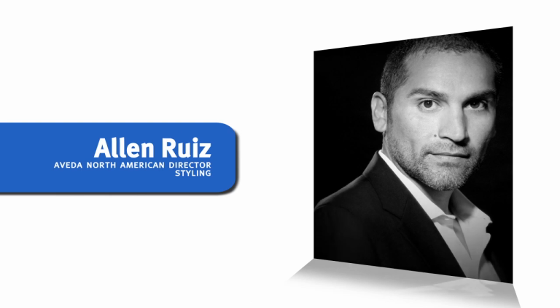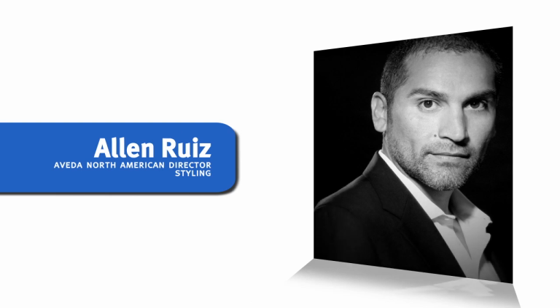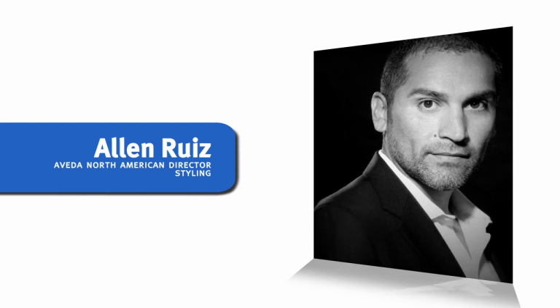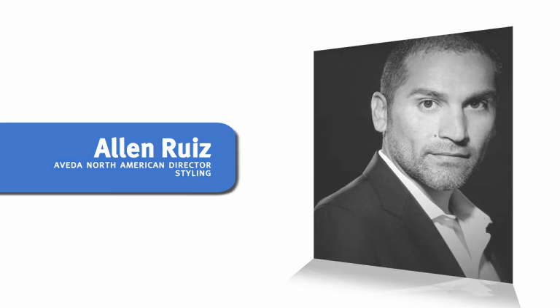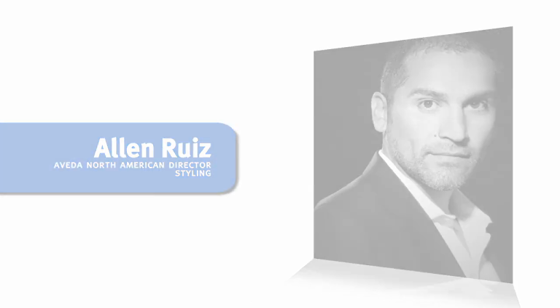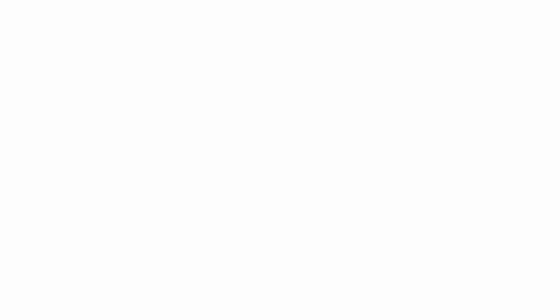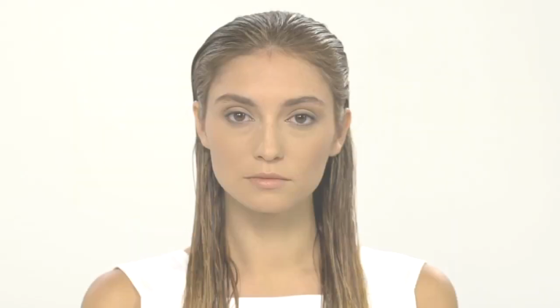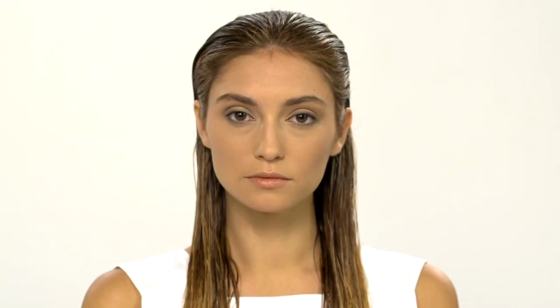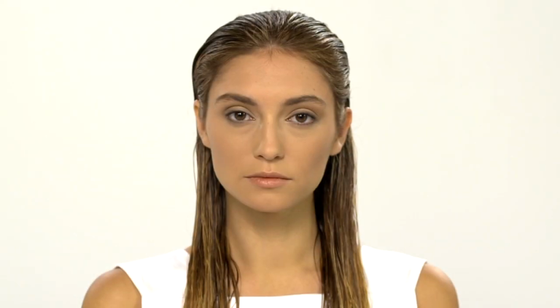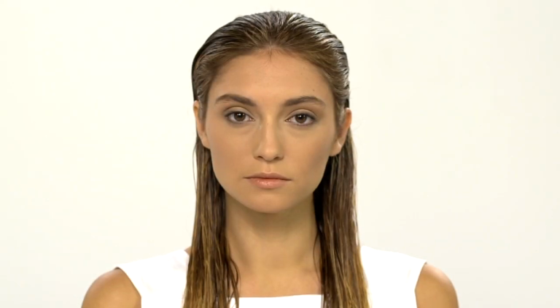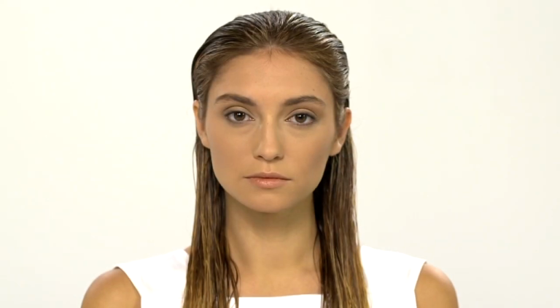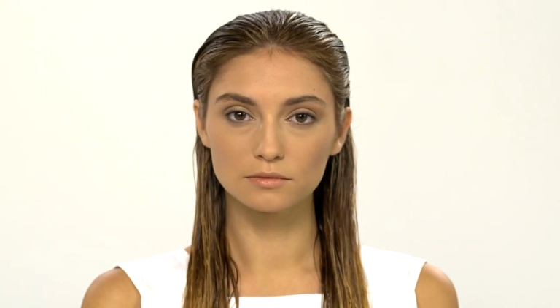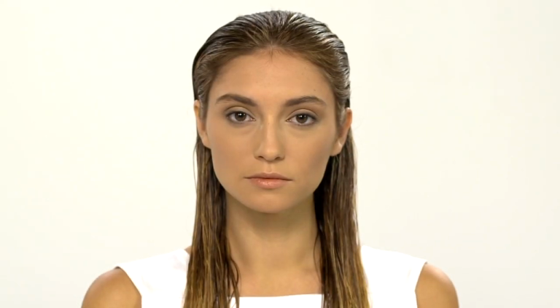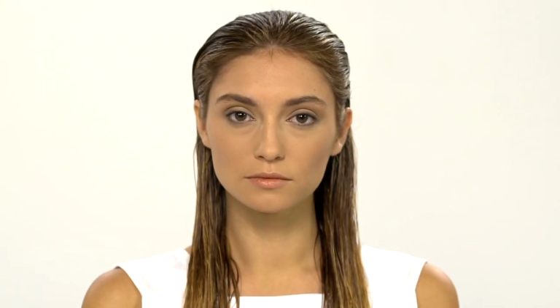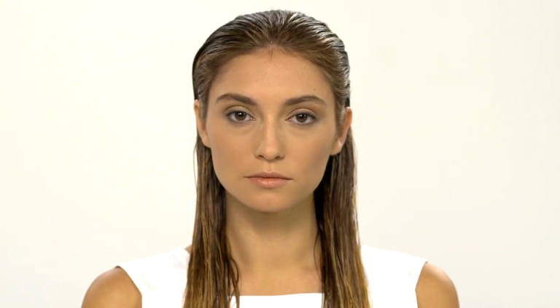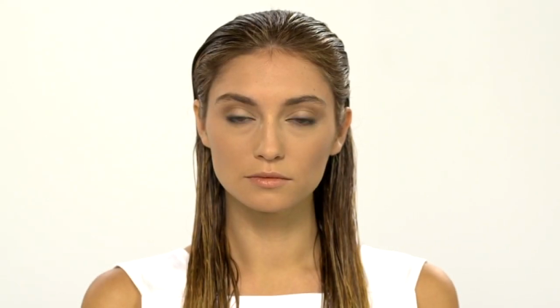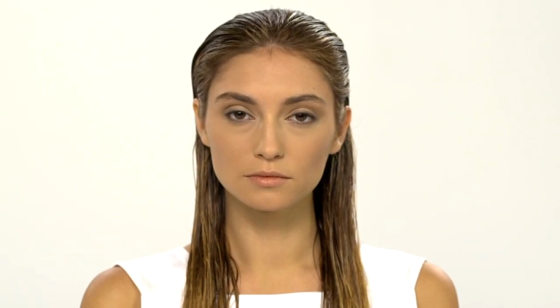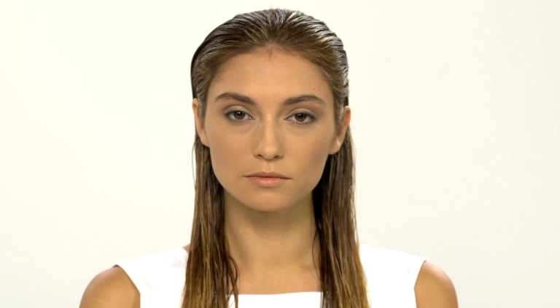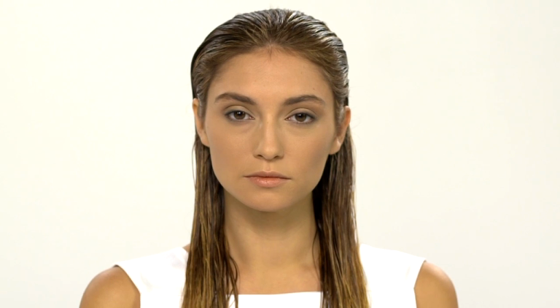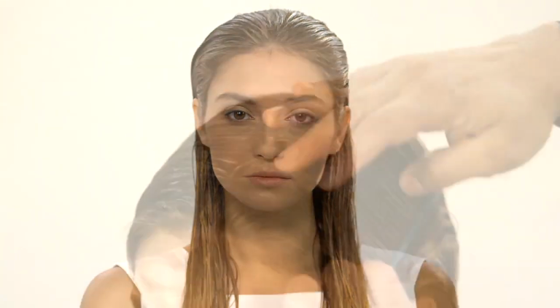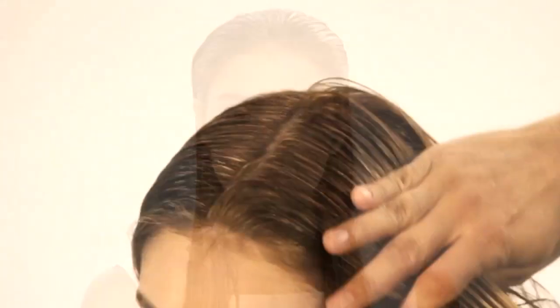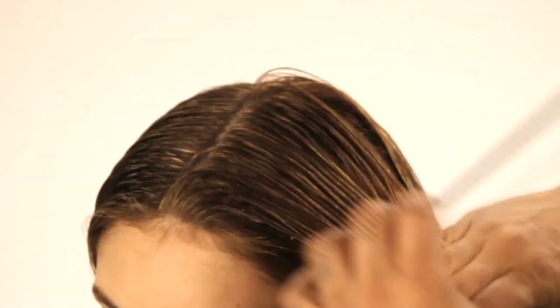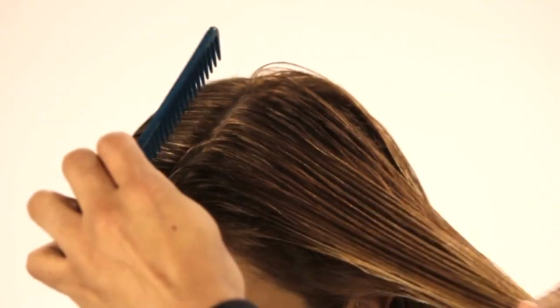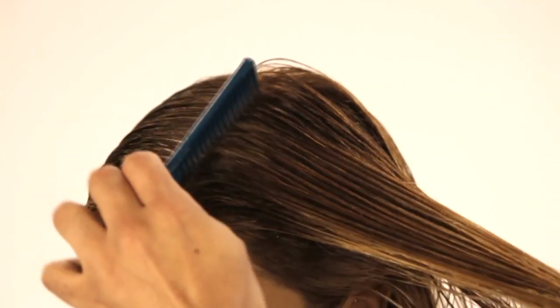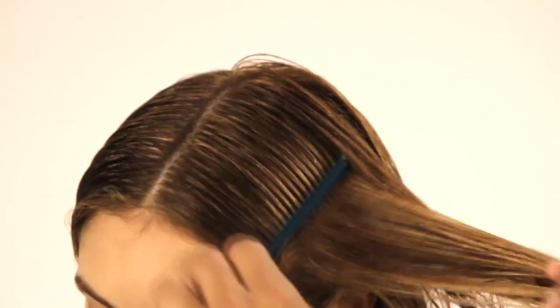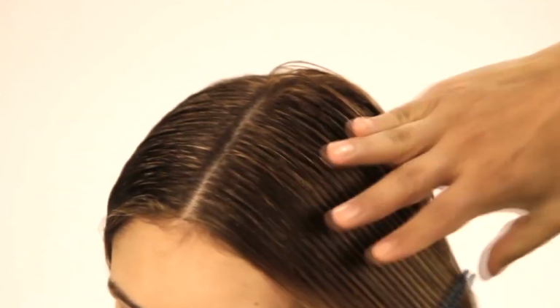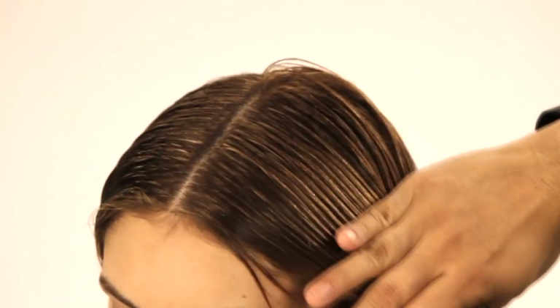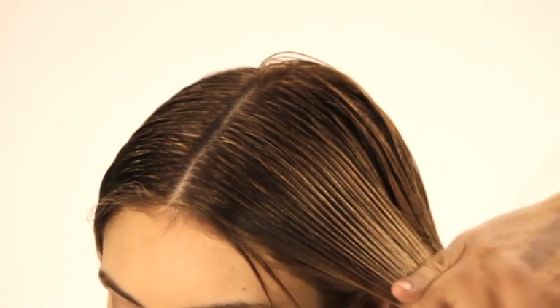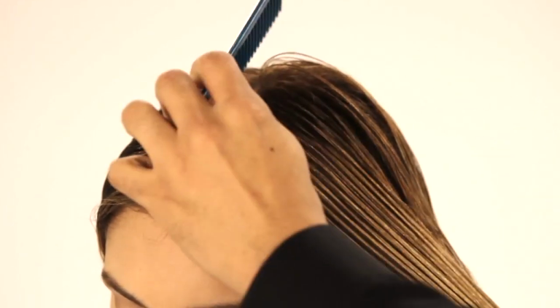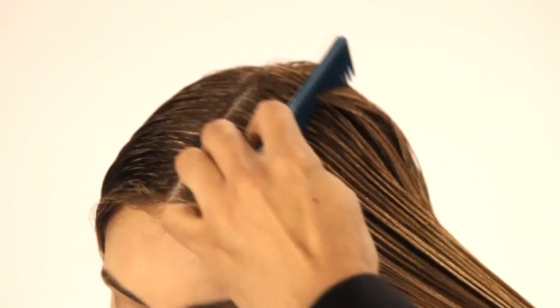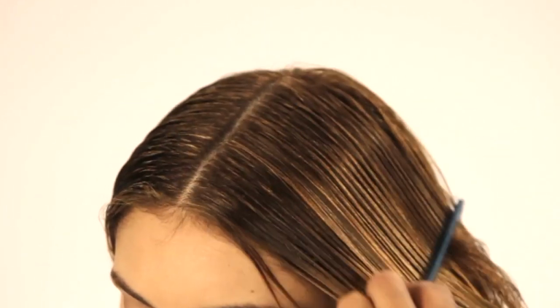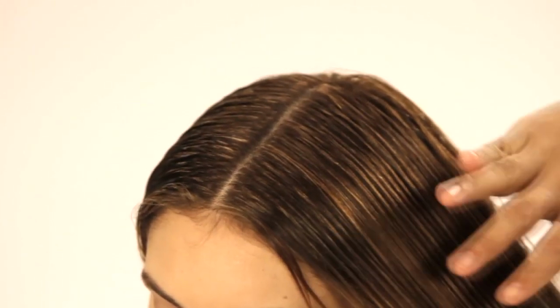To start, shampoo and condition your hair with the Aveda system recommended by your stylist. Comb wet hair with a wide-tooth comb.